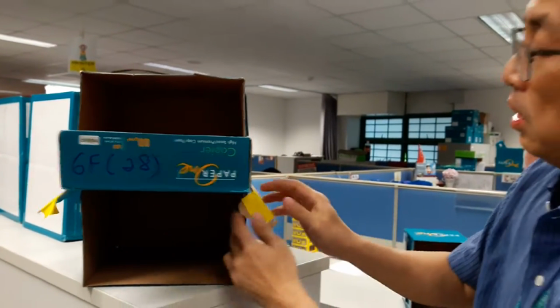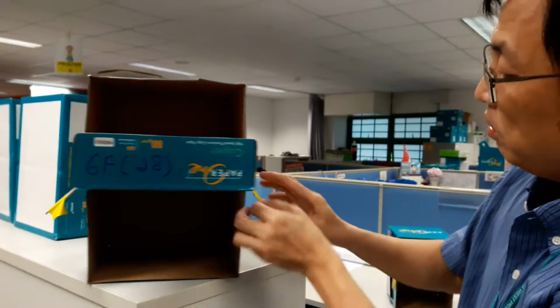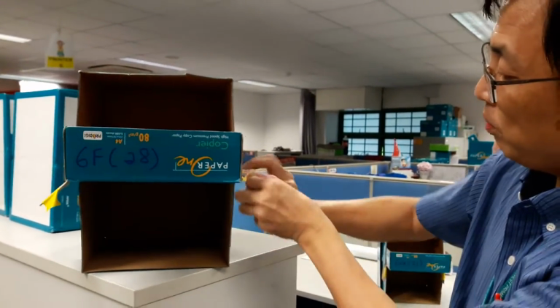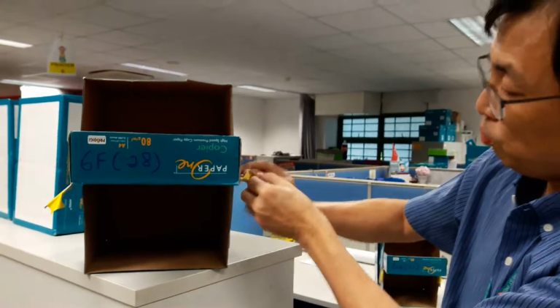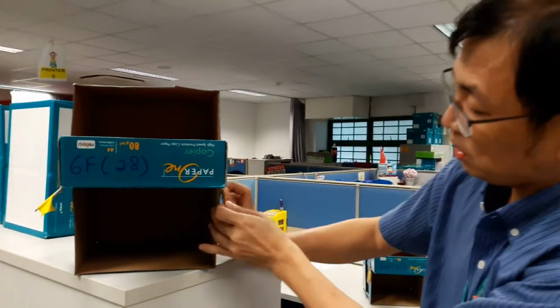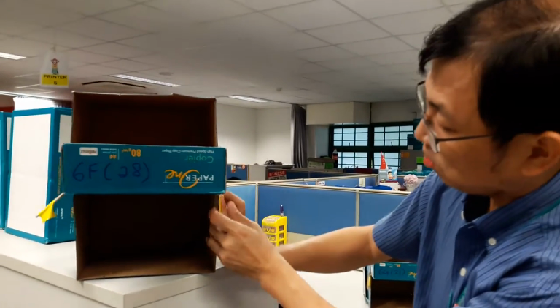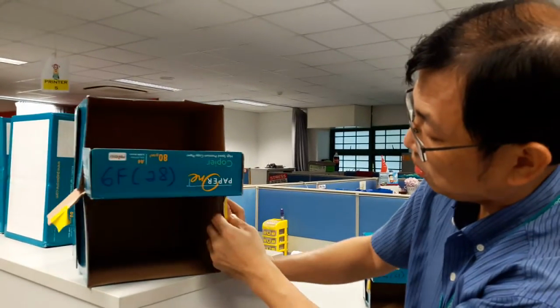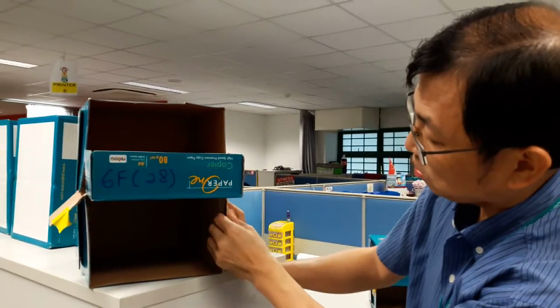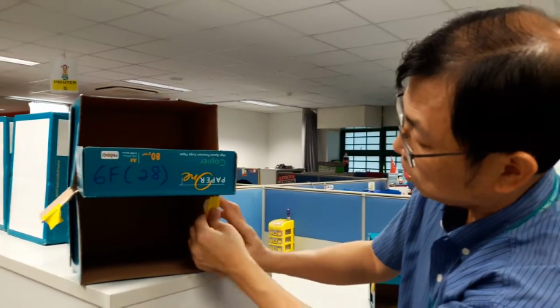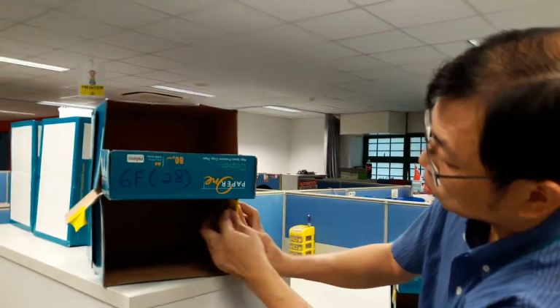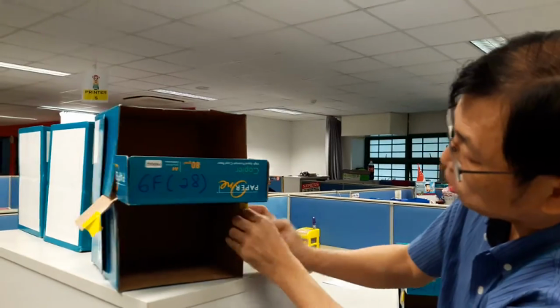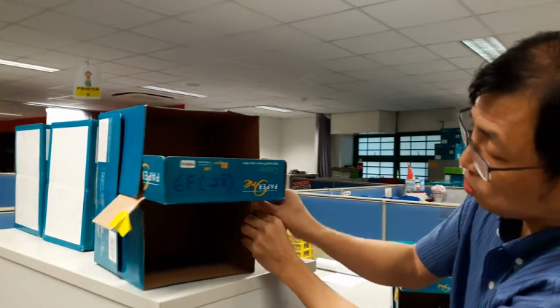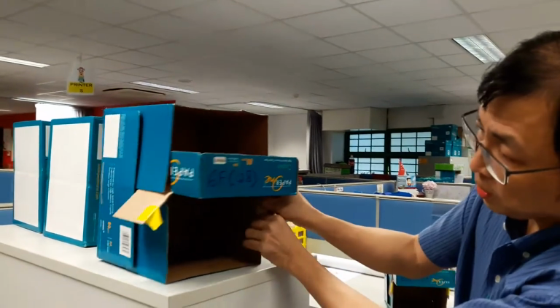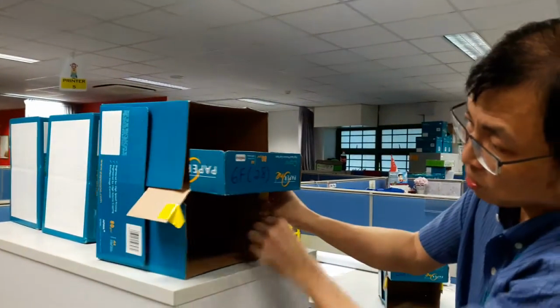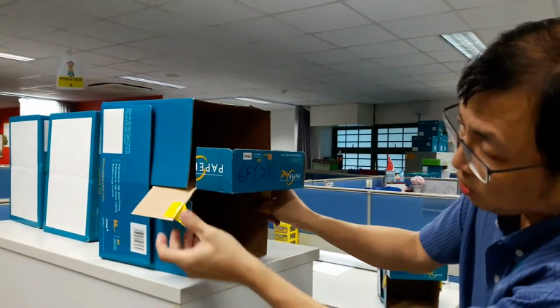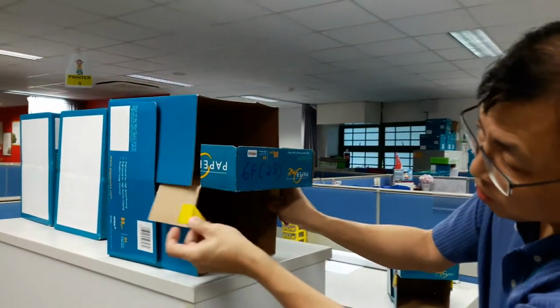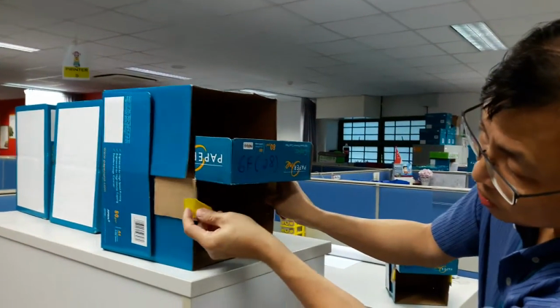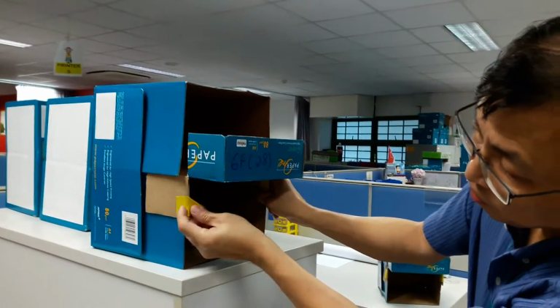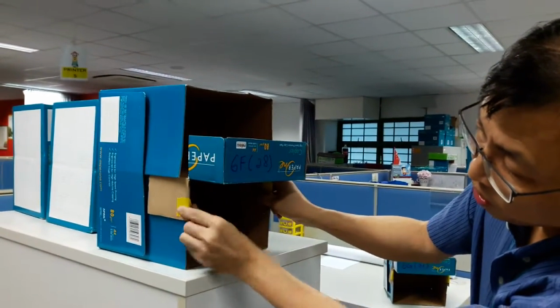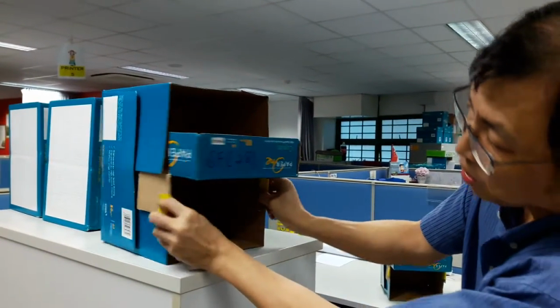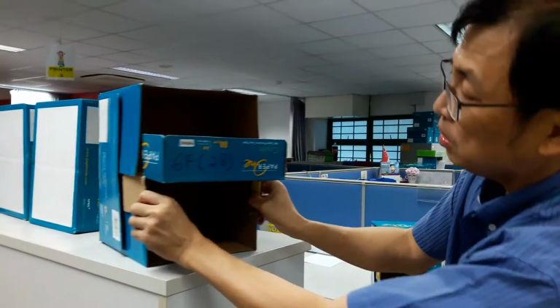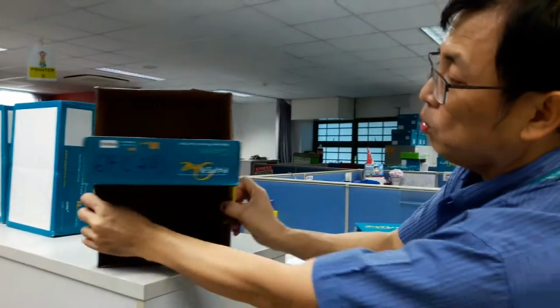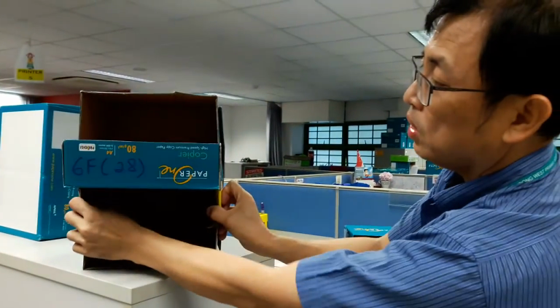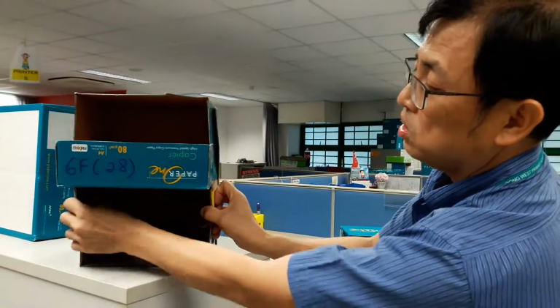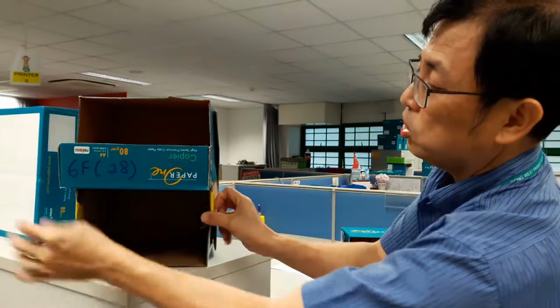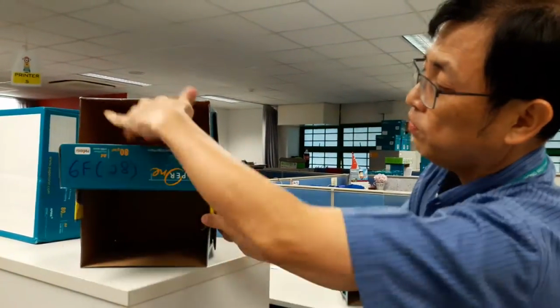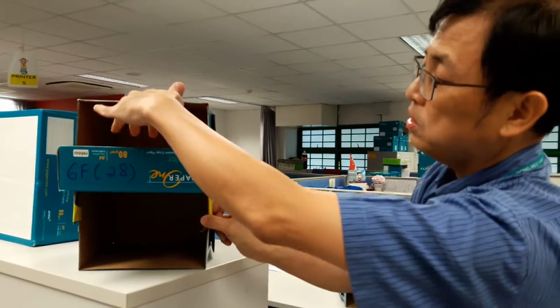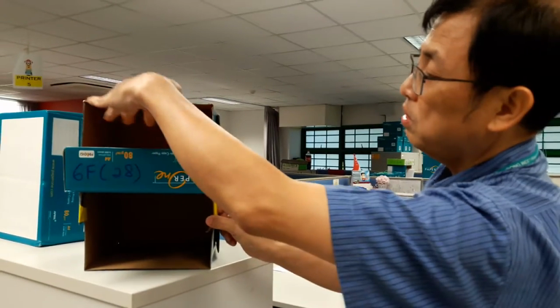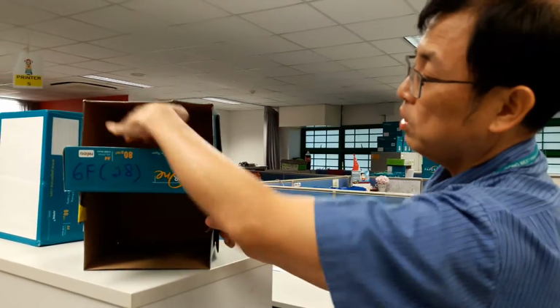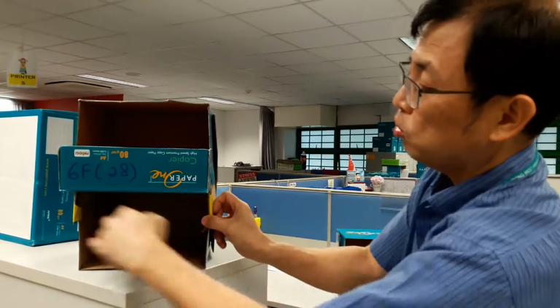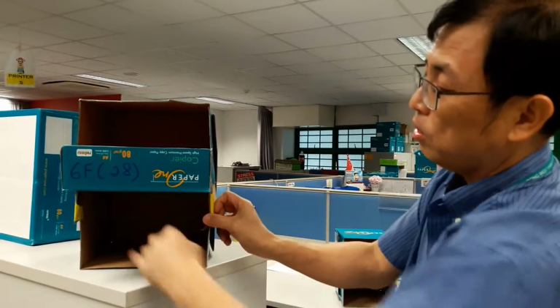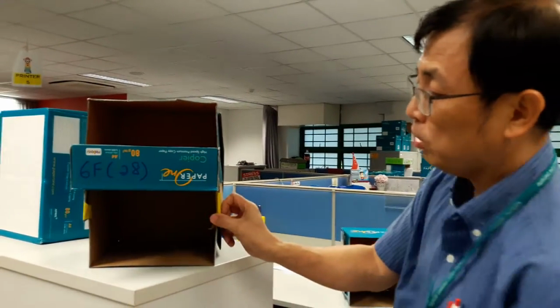Then the flap you pull it down. Then use a scotch tape to tape it up this way. Same for here. Then what you get is a shell — this is for an entry and out tray.